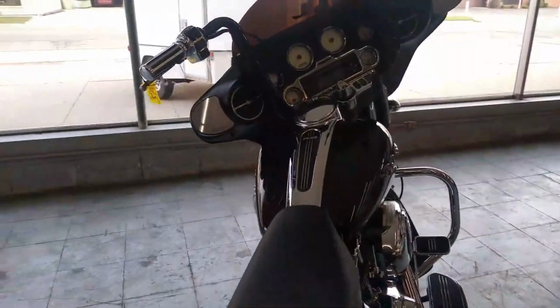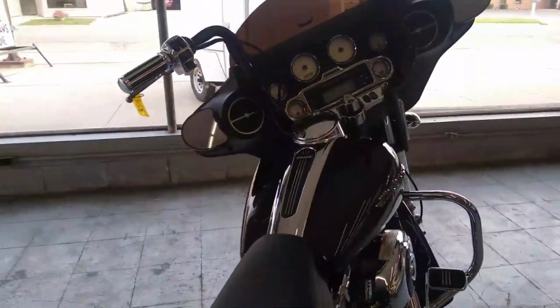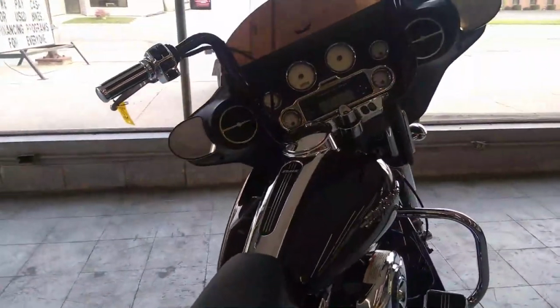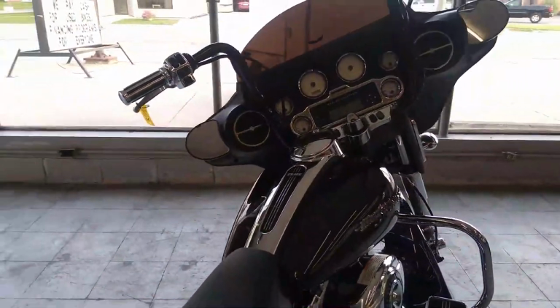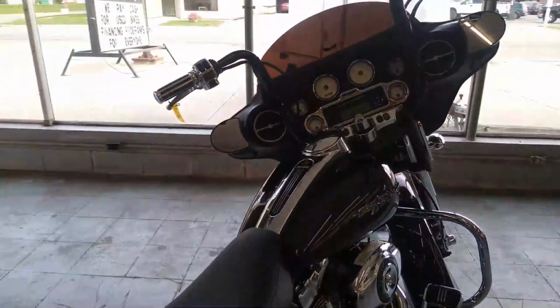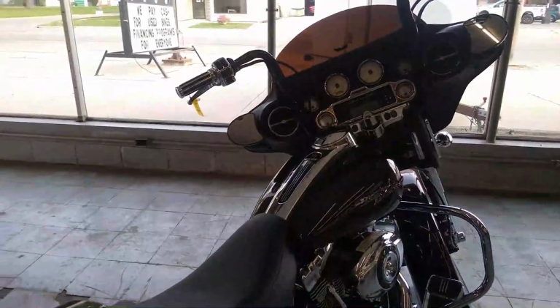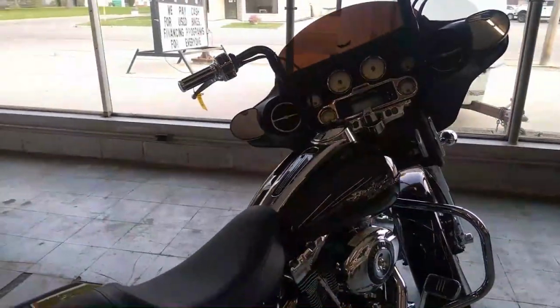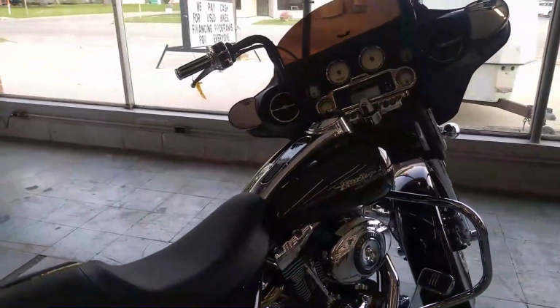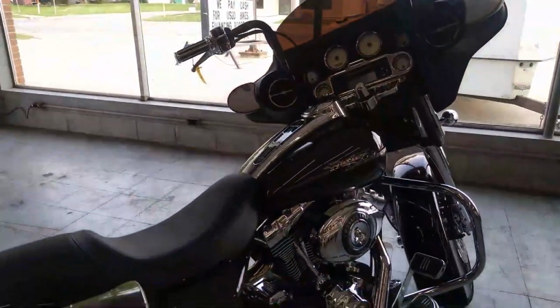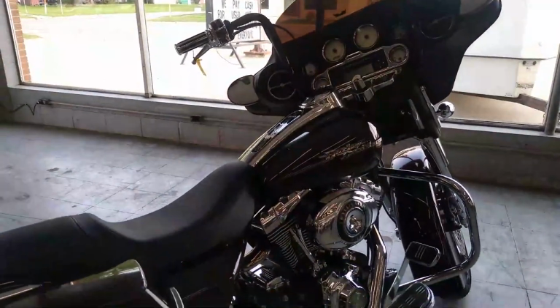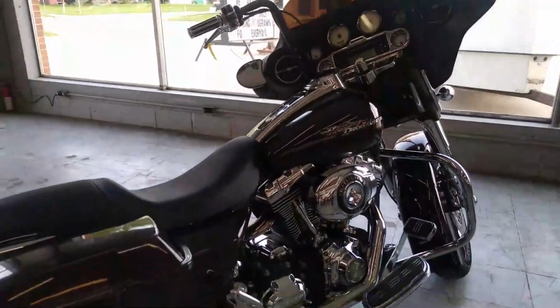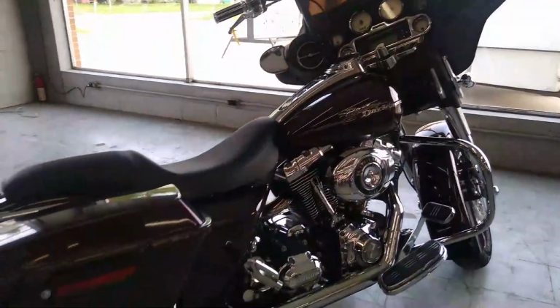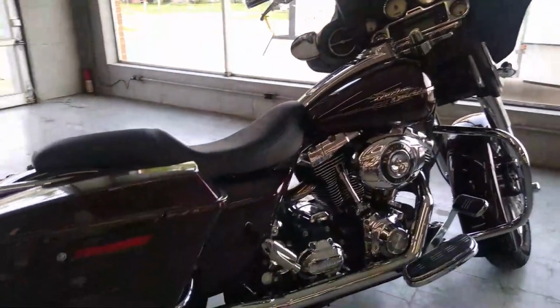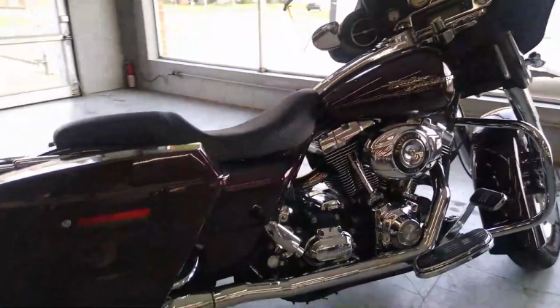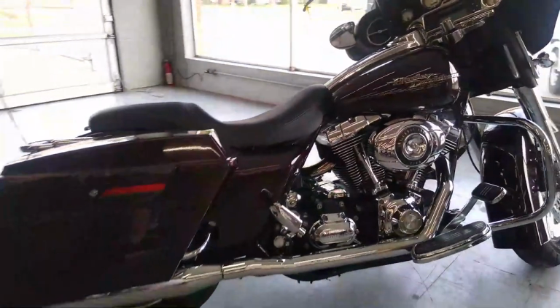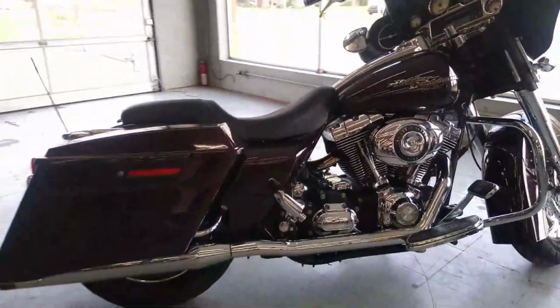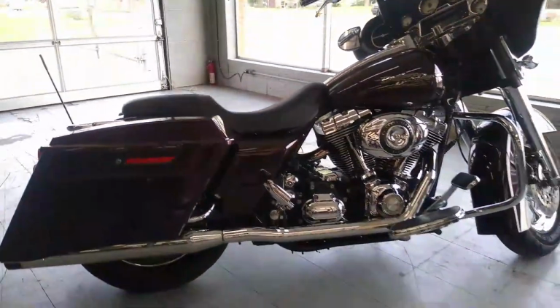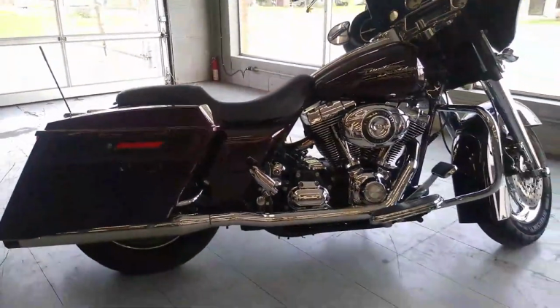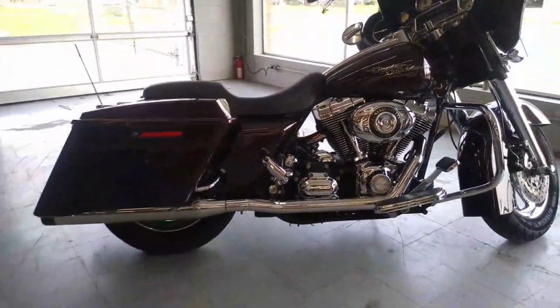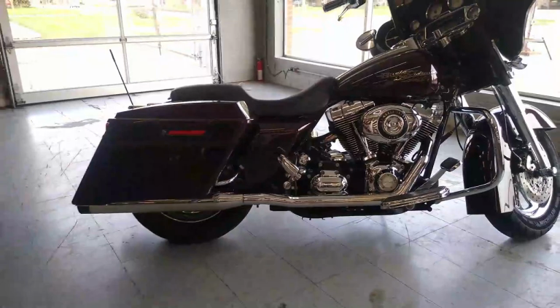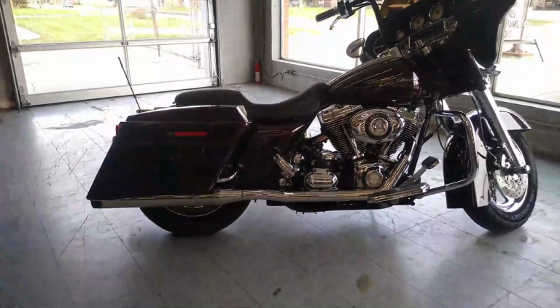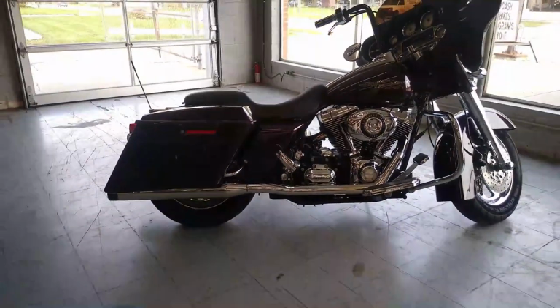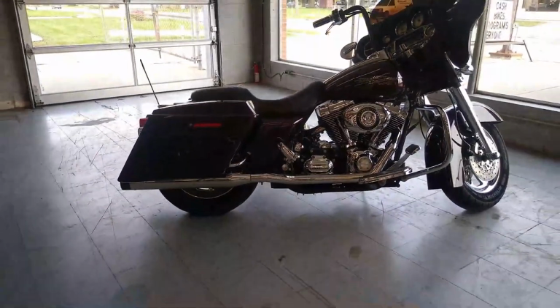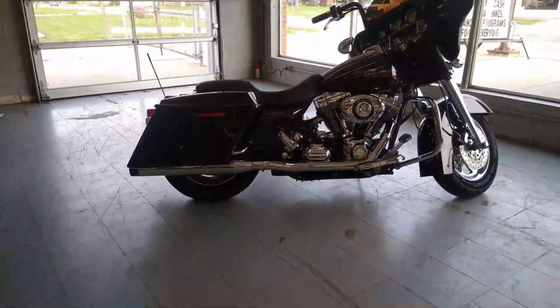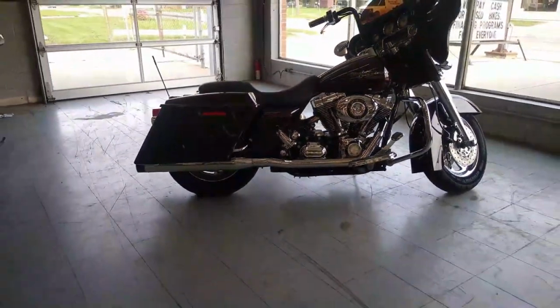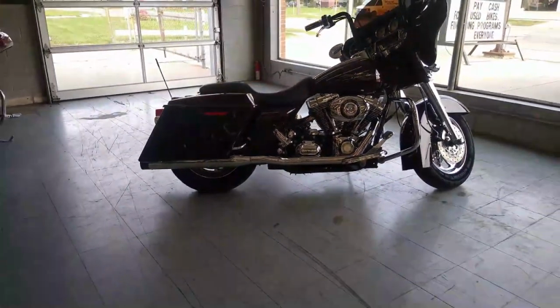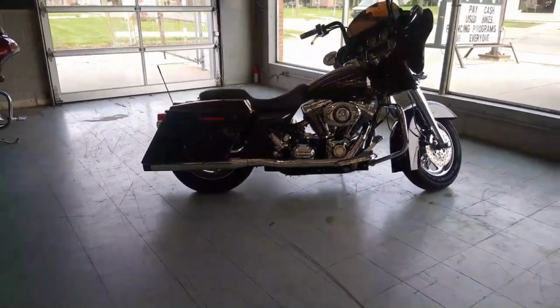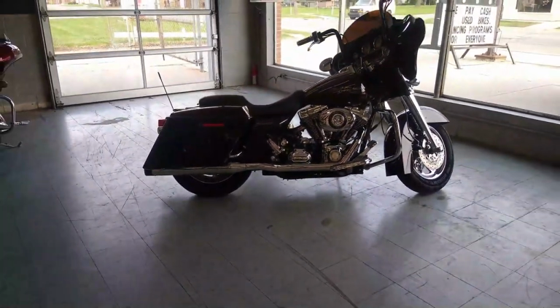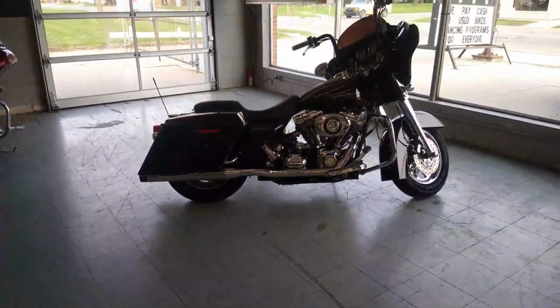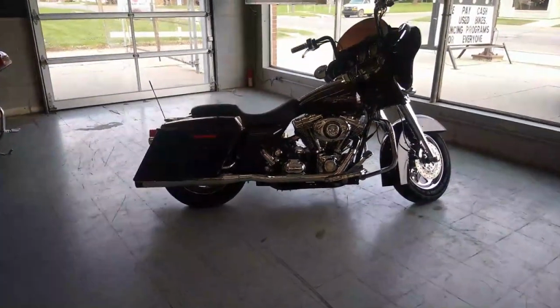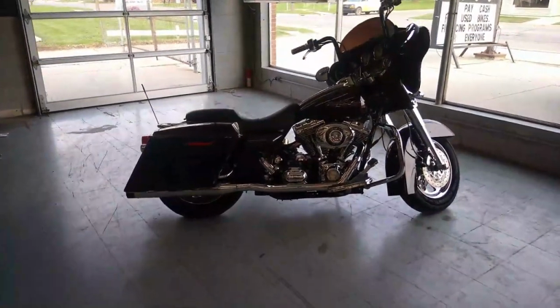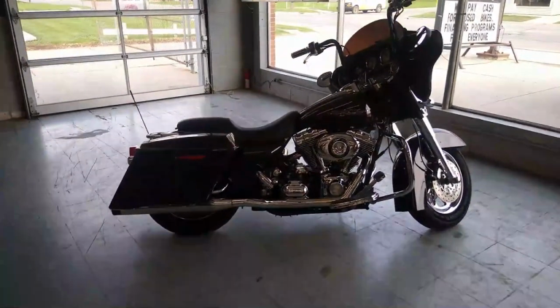There's a warranty available if you'd like. All the fluids have been changed and this one is ready for the road guys. Great full dresser Harley for the money. That's a 2007 Street Glide with all the goodies, only $9,999.